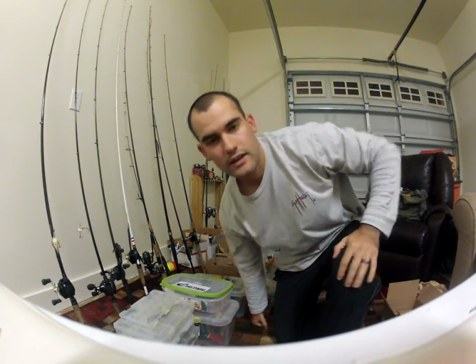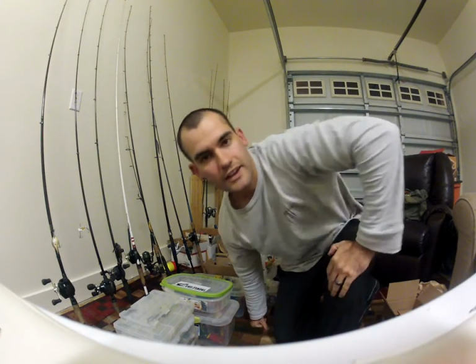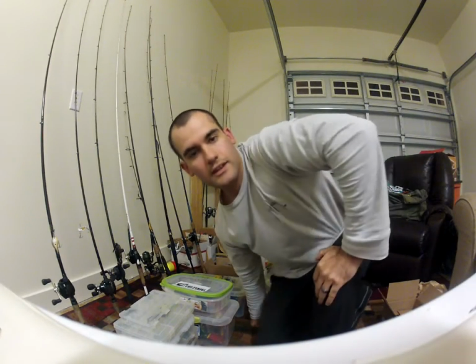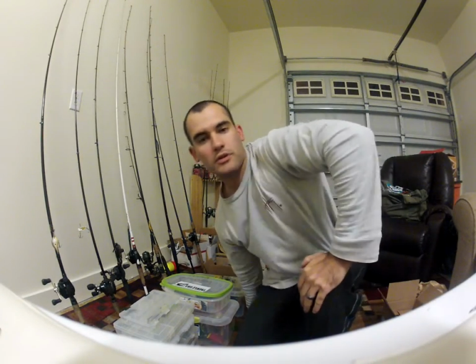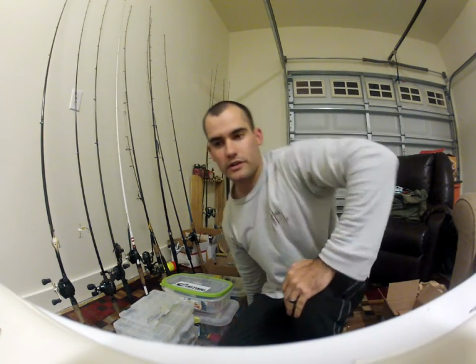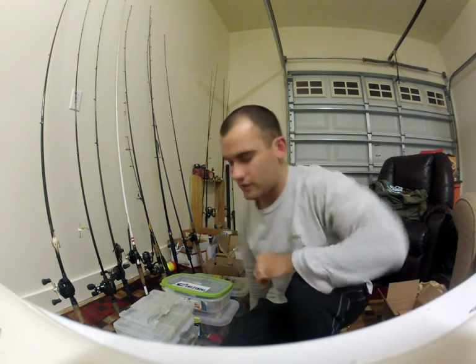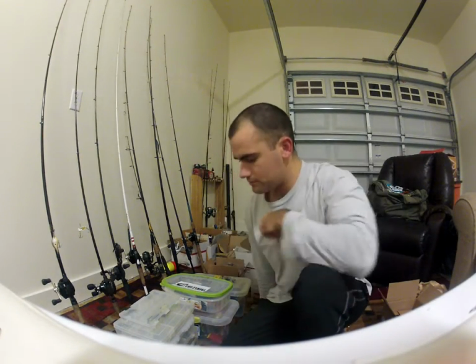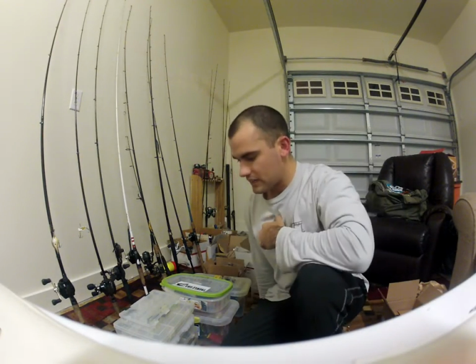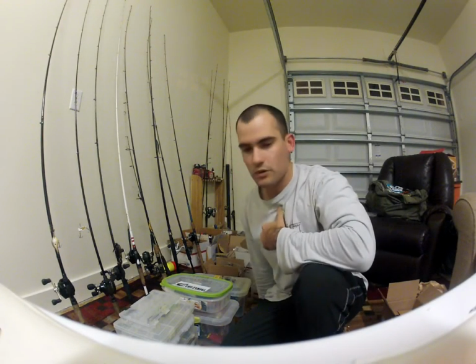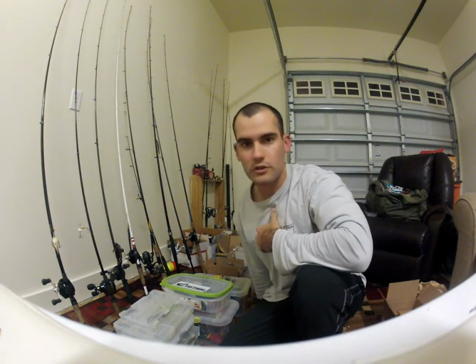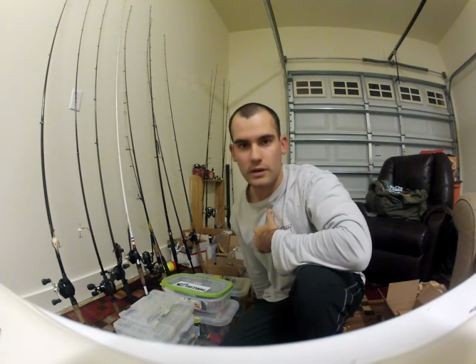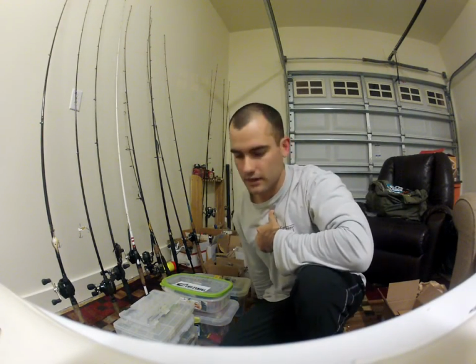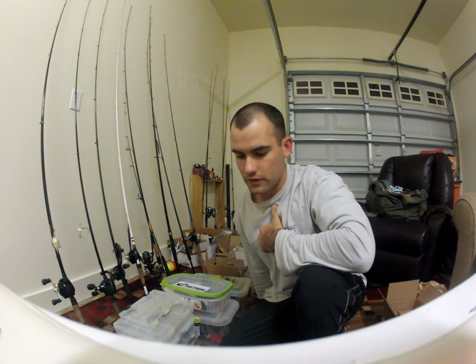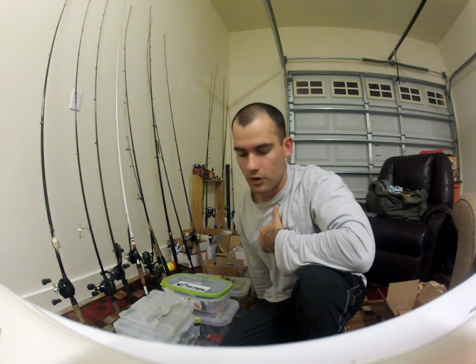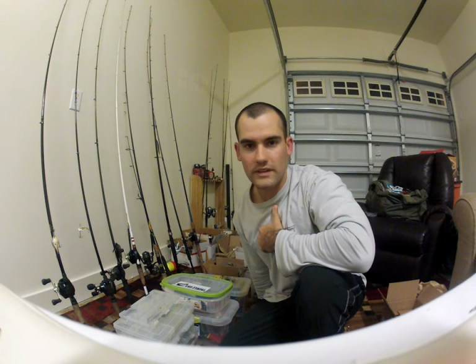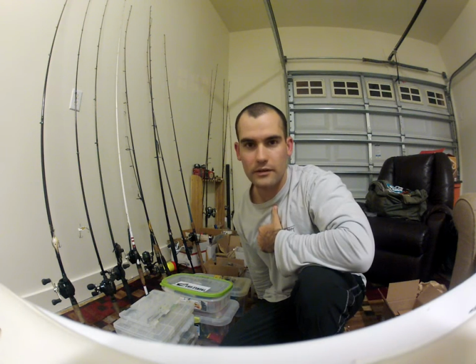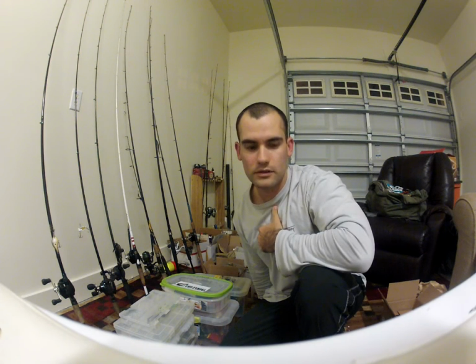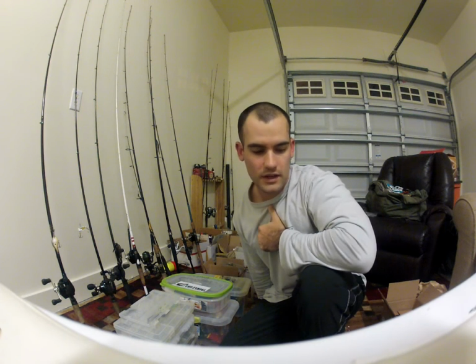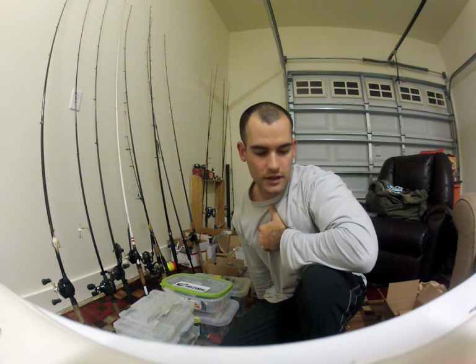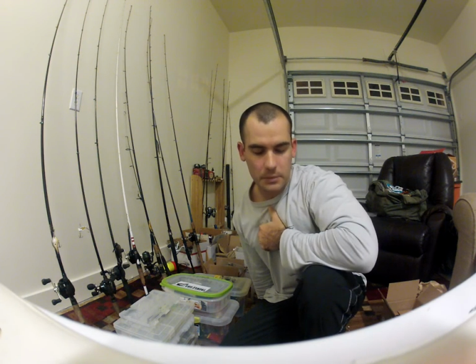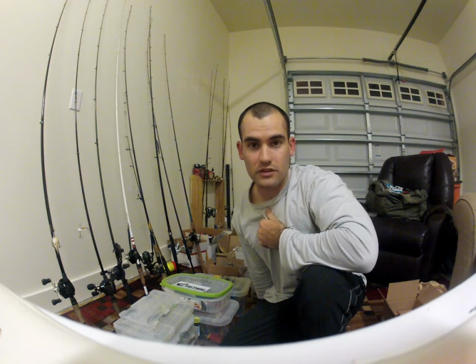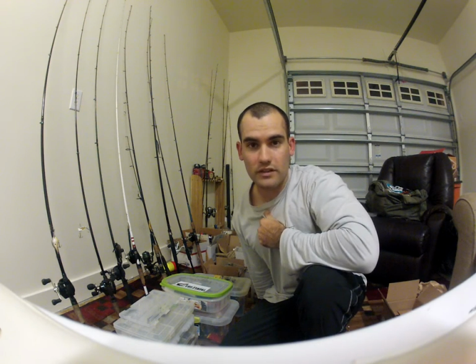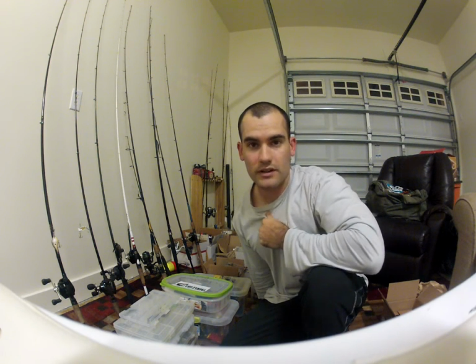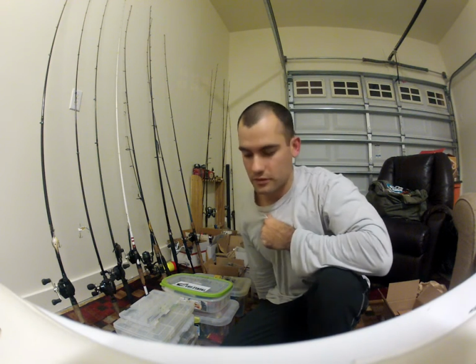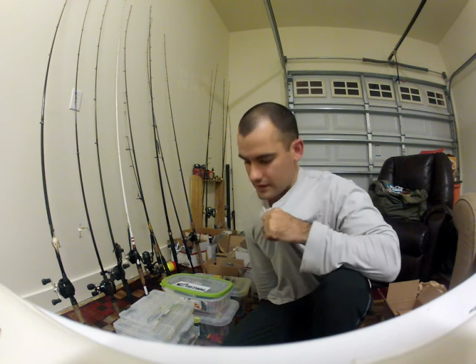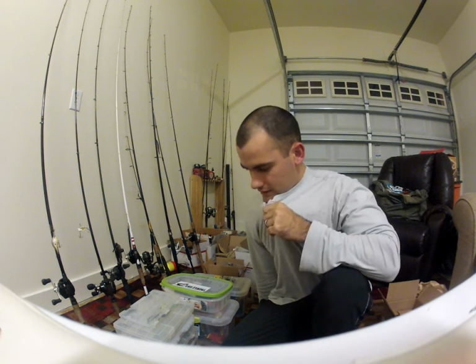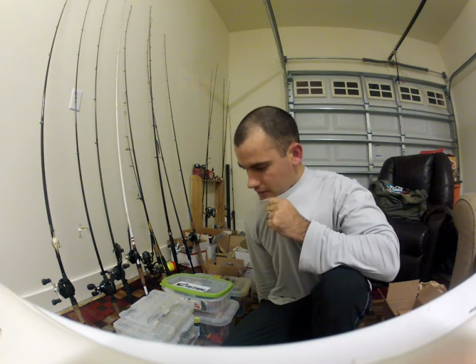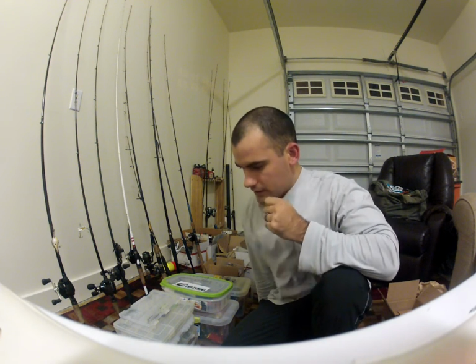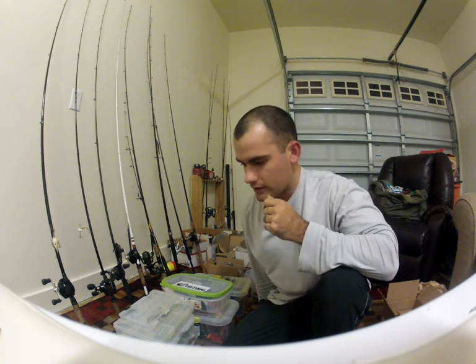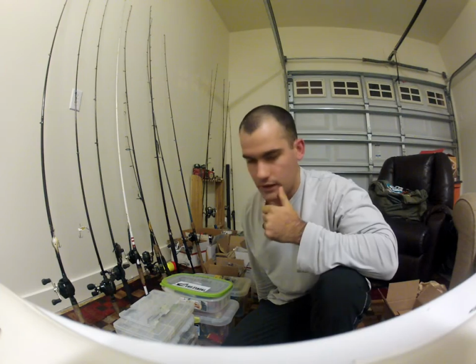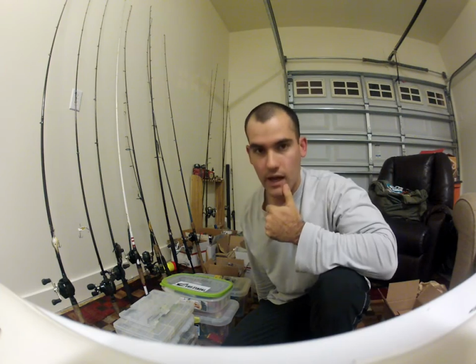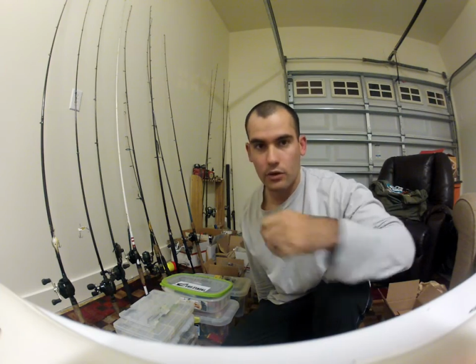Hey guys, got a big one here. I want to do an update of all my tackle. I'll make it as quick as possible because I got a lot of stuff and I don't want to make a really long video.